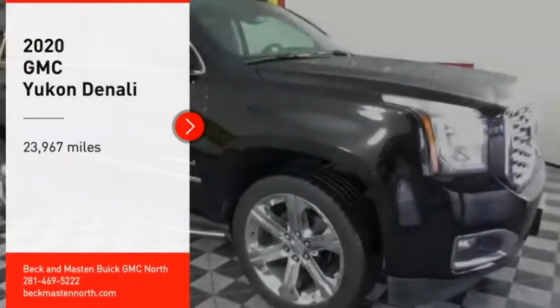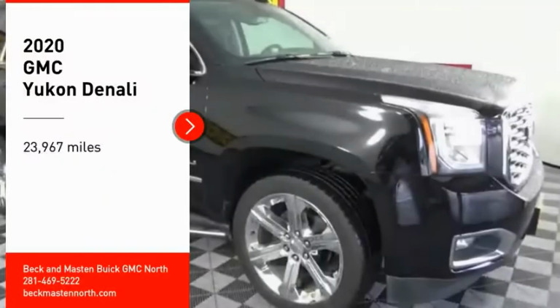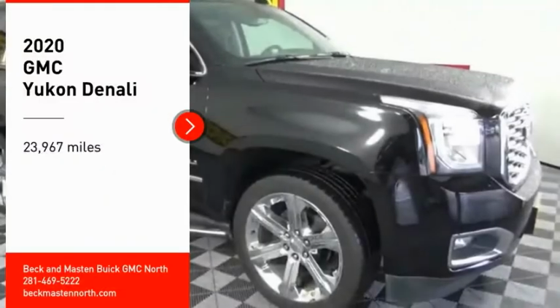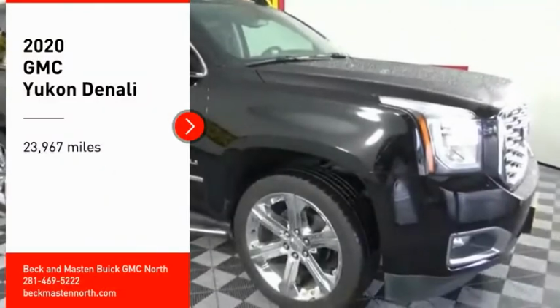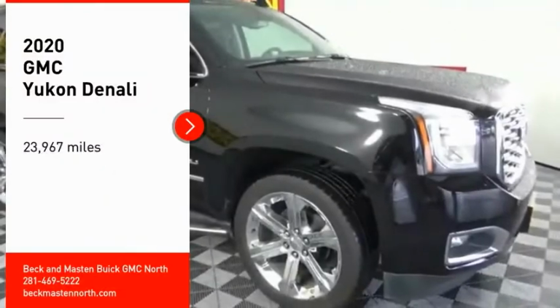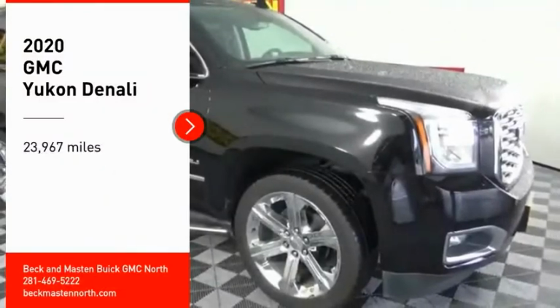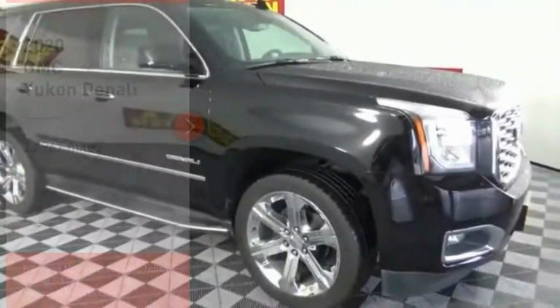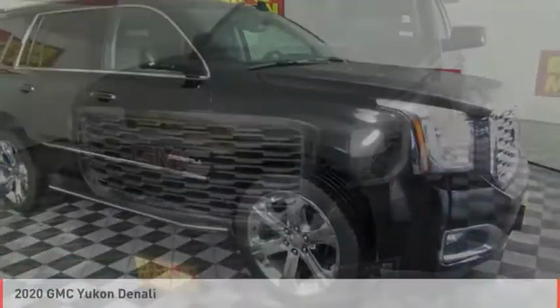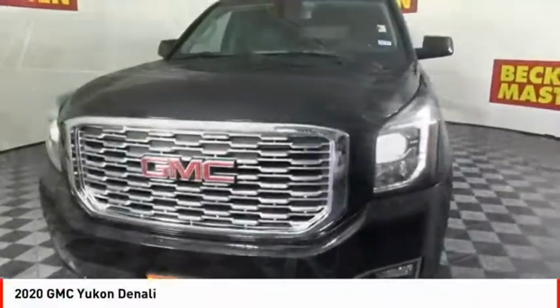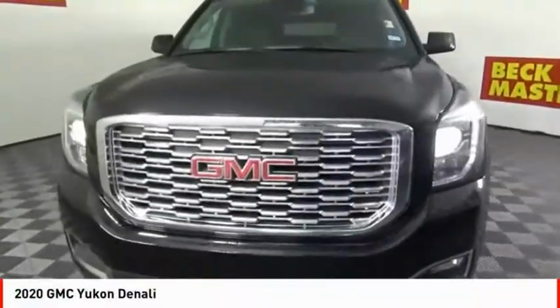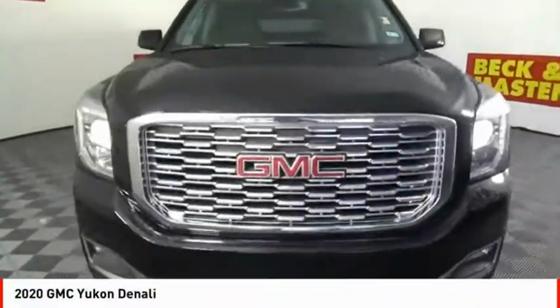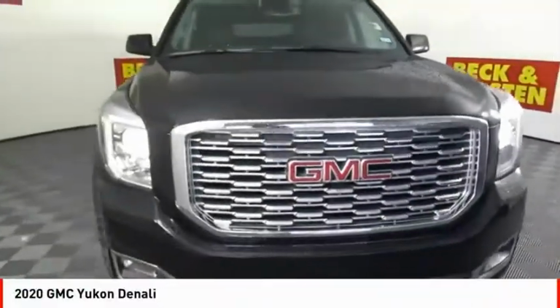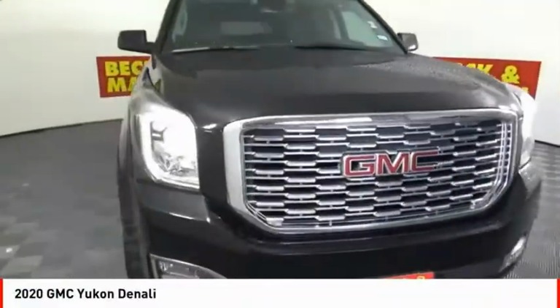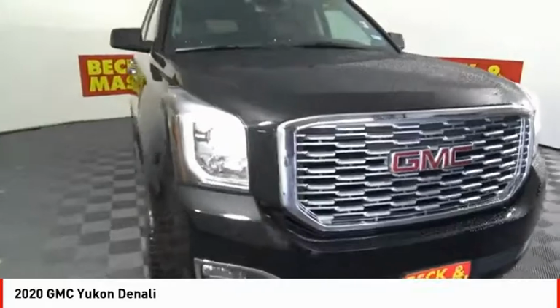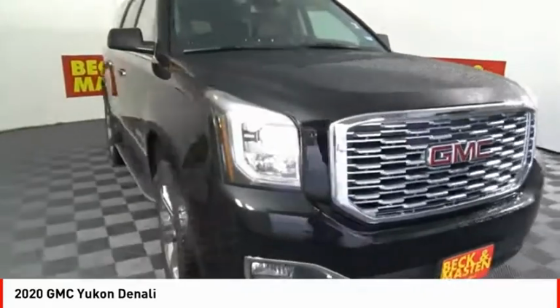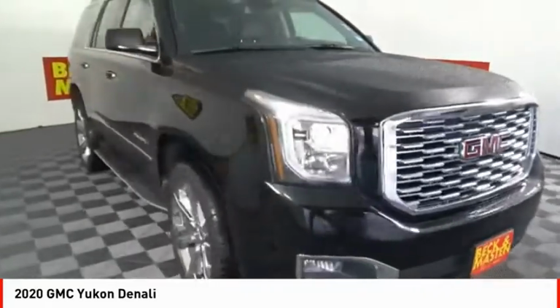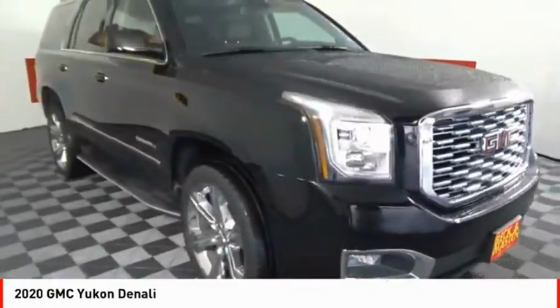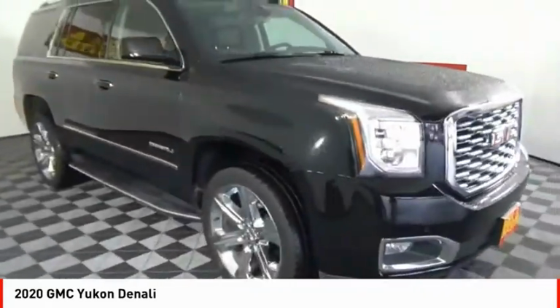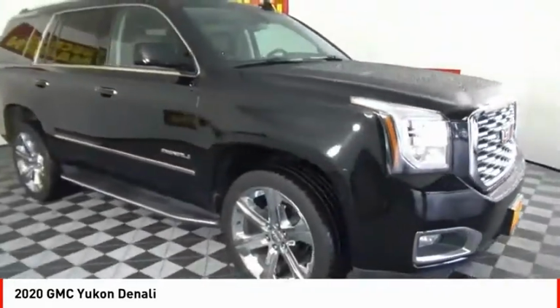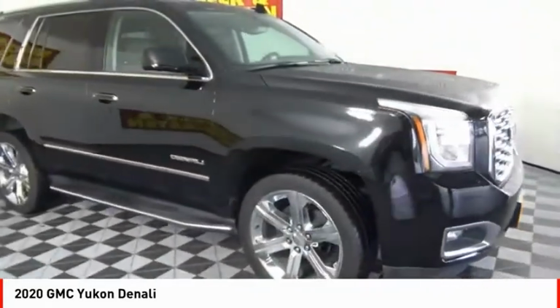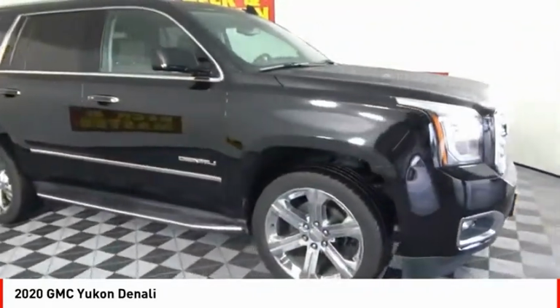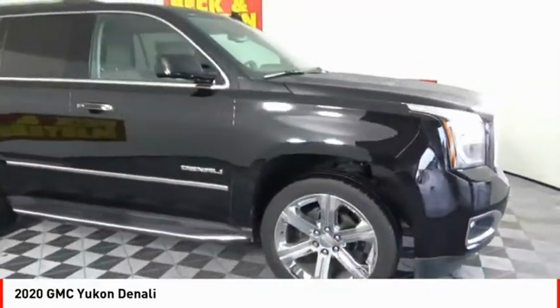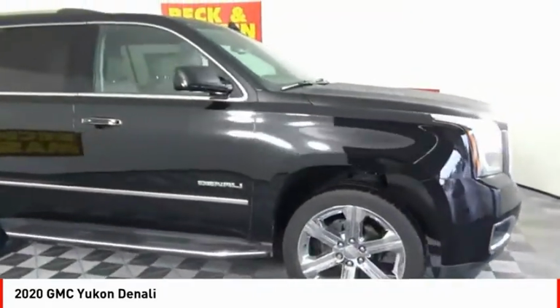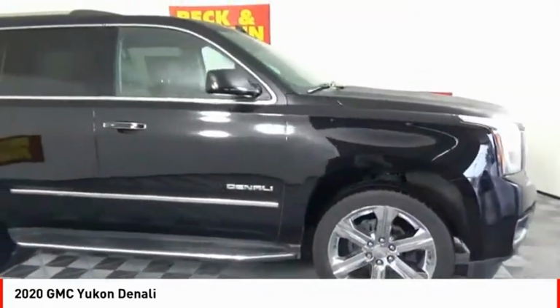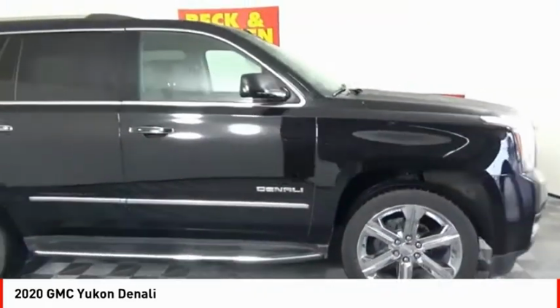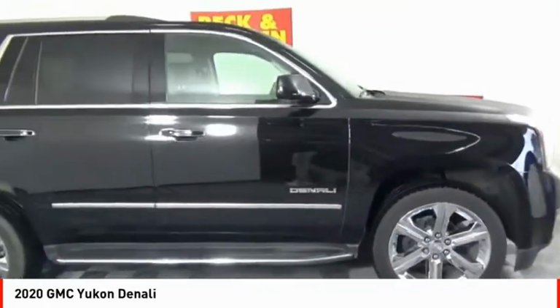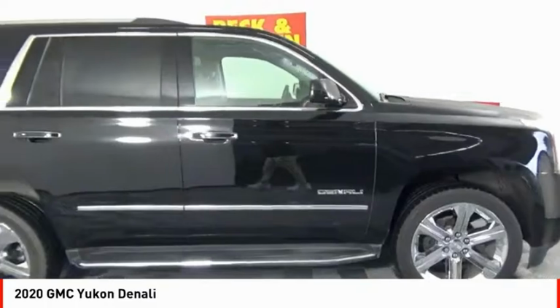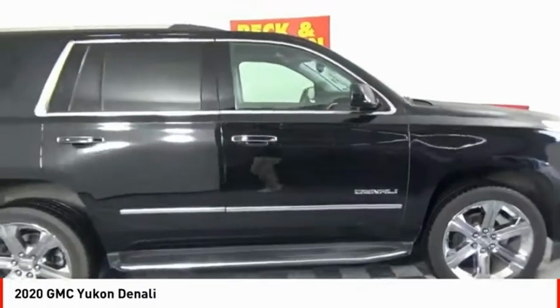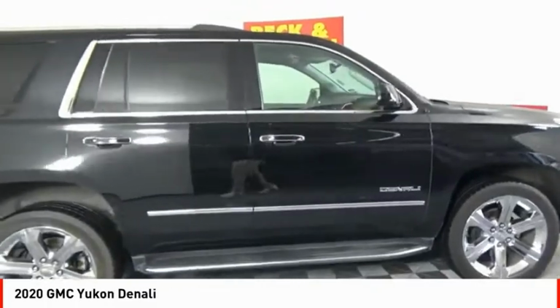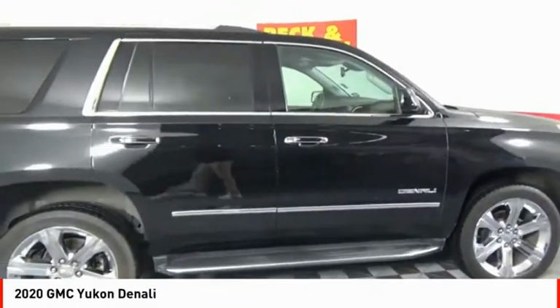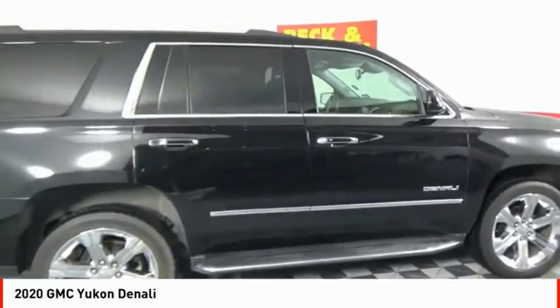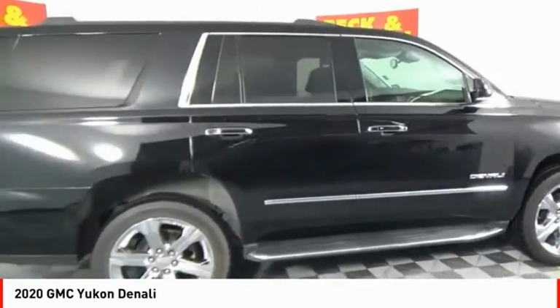We are pleased to show you the 2020 Yukon. Peace of mind comes standard with GMC's 100,000 mile, 5-year powertrain warranty and Yukon's 5-star frontal crash test rating.